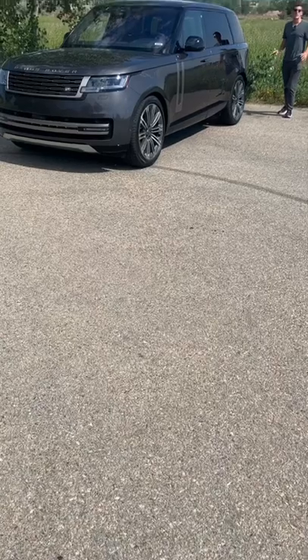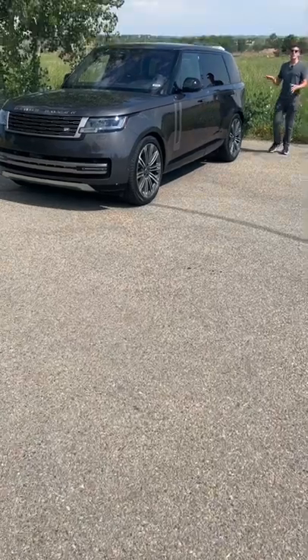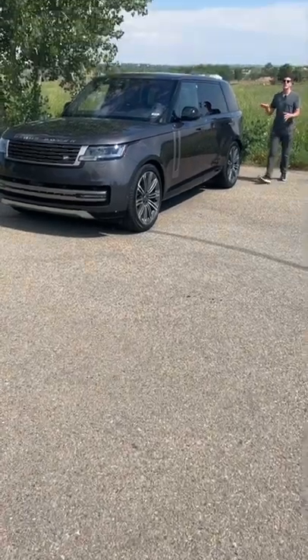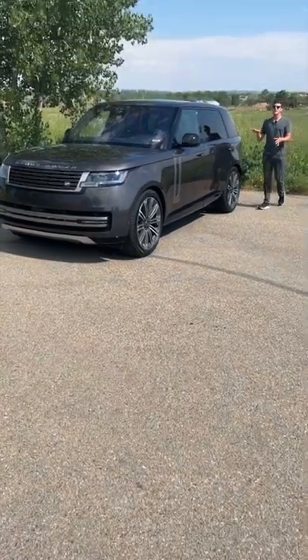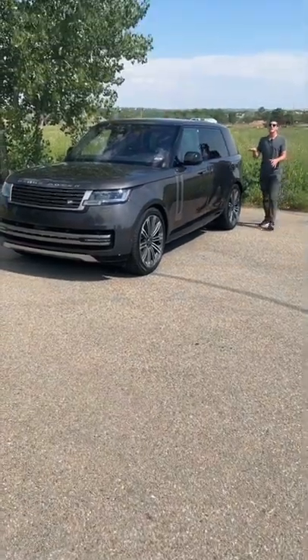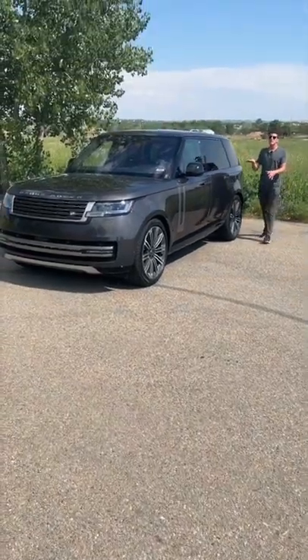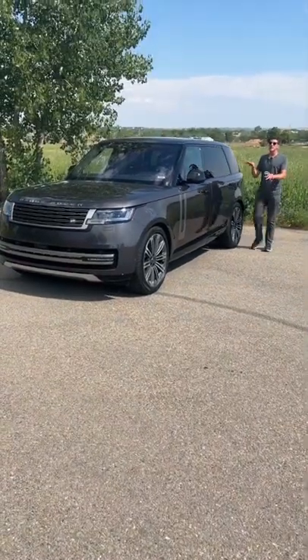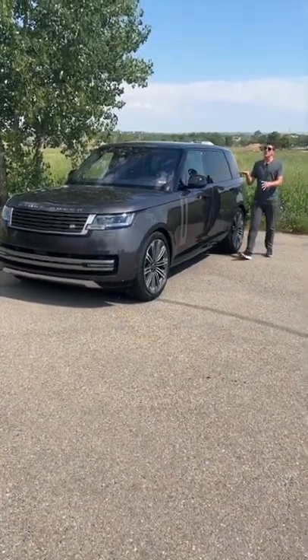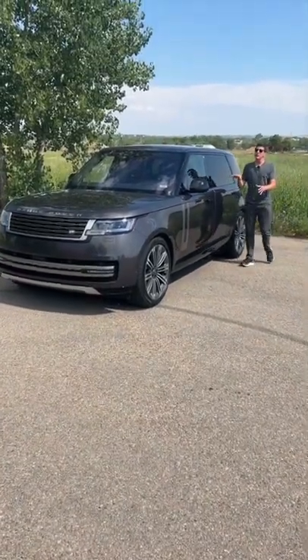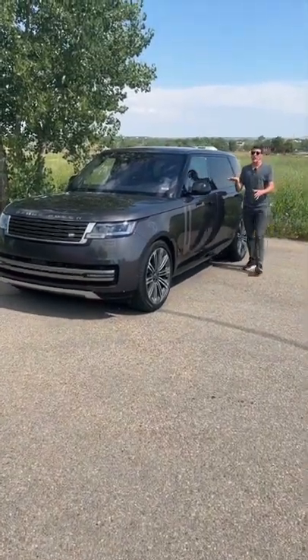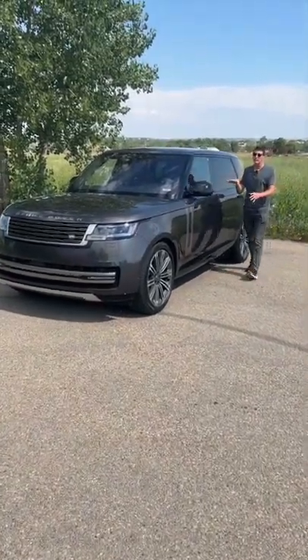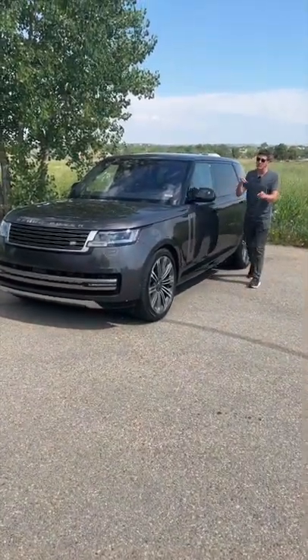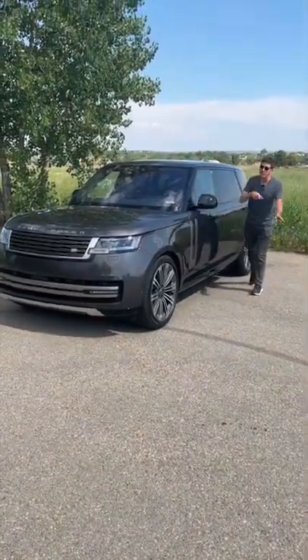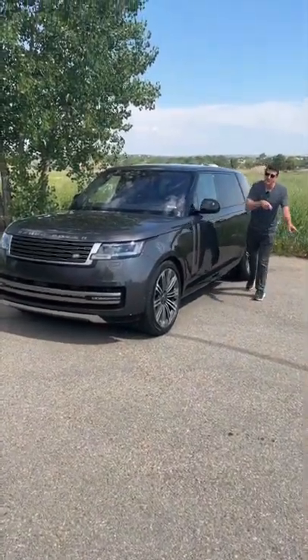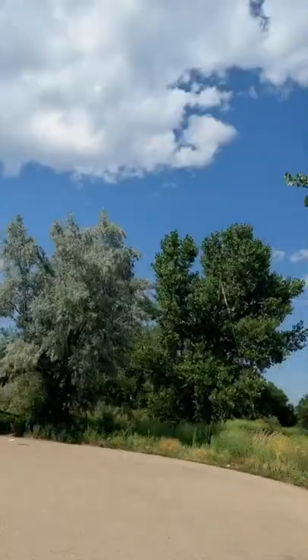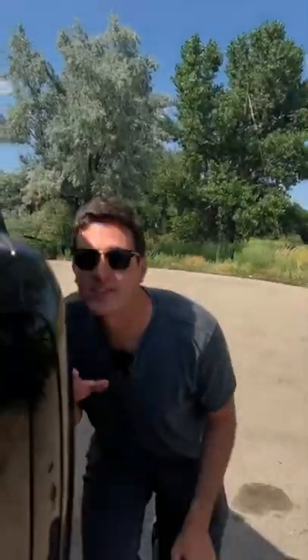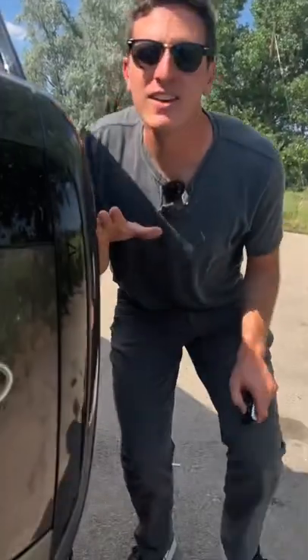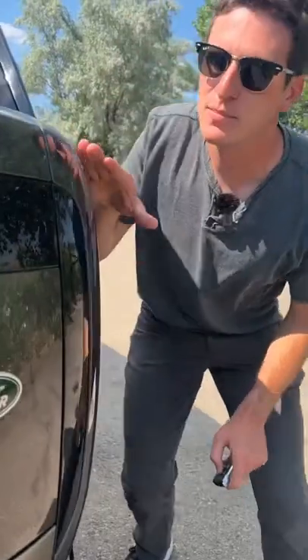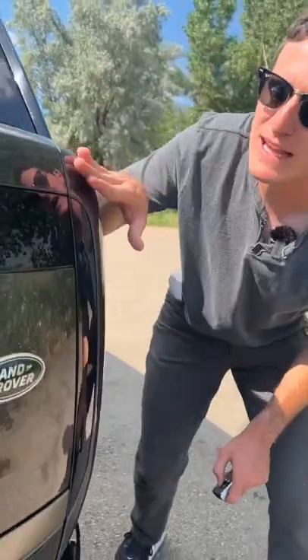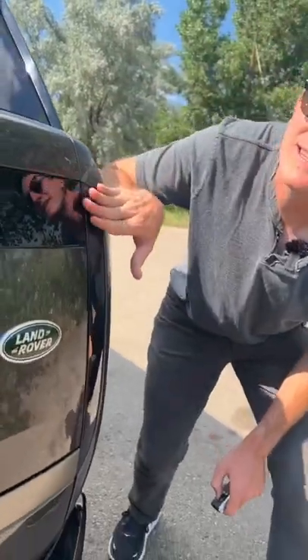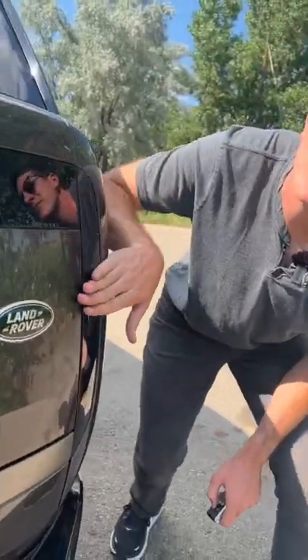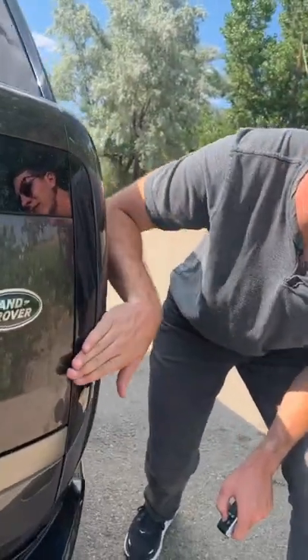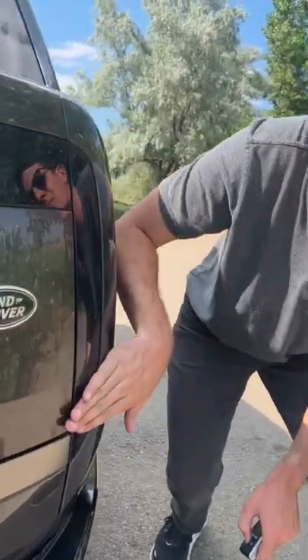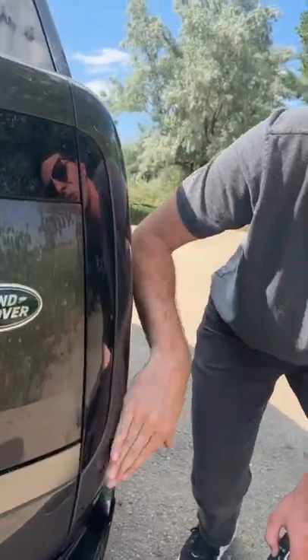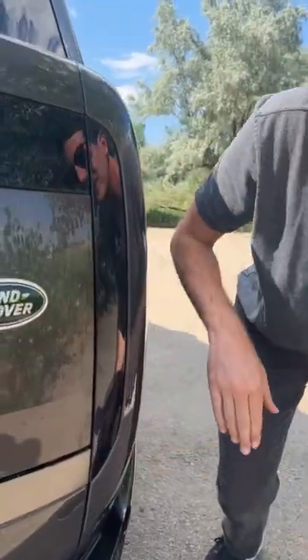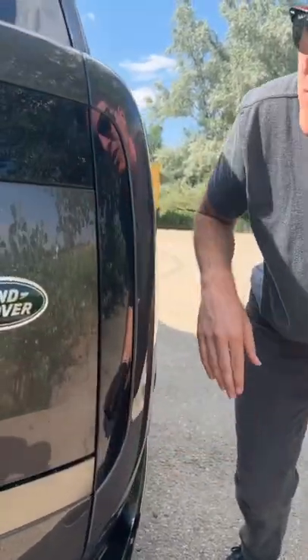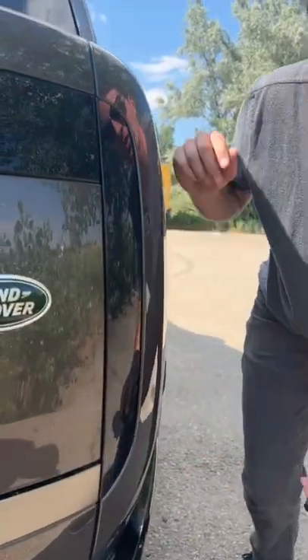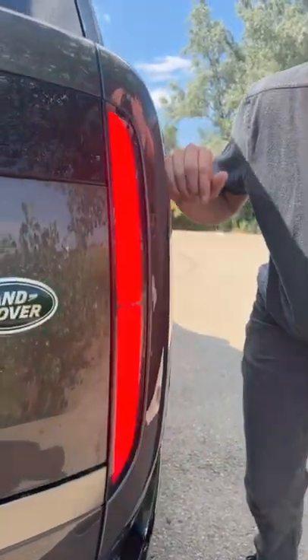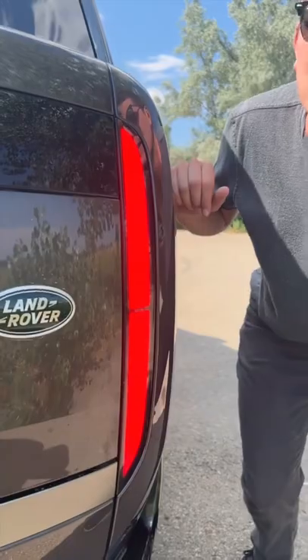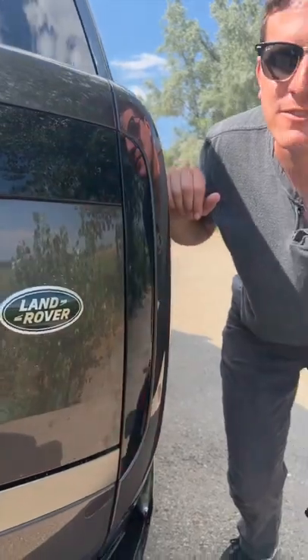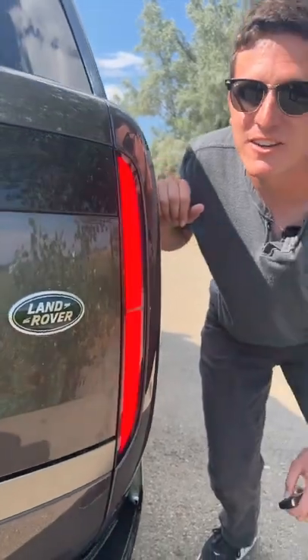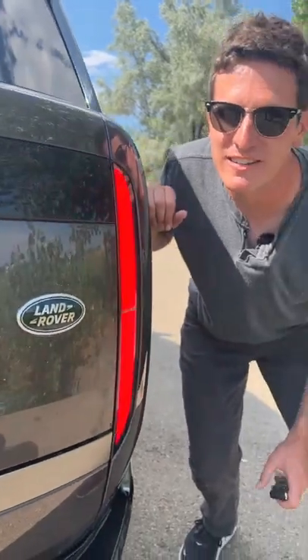These are all the classy features the brand new Range Rover has that your car doesn't. The taillights blend in completely with the bodywork until they're called upon. Very distinguished.